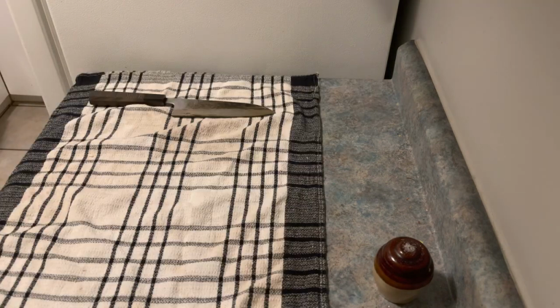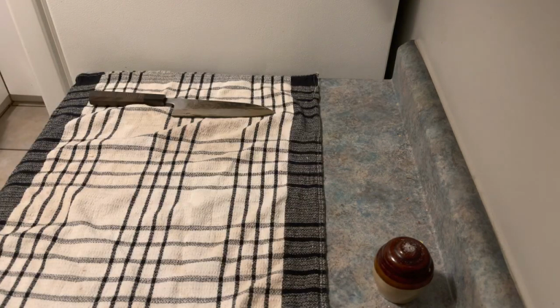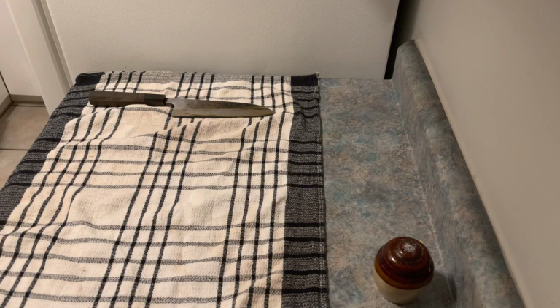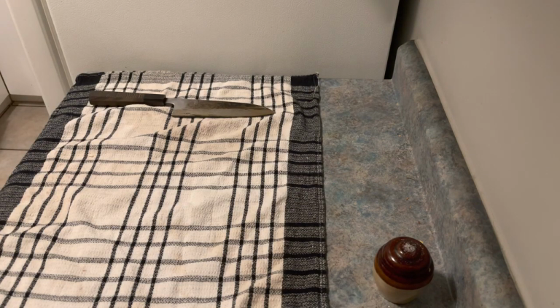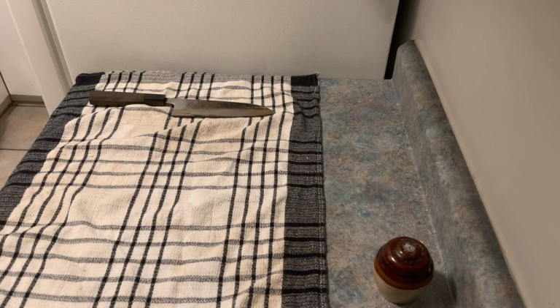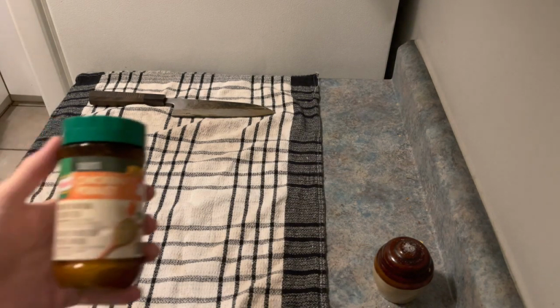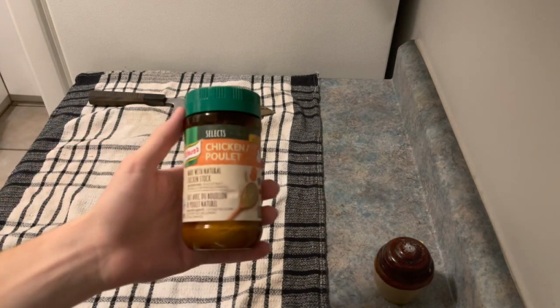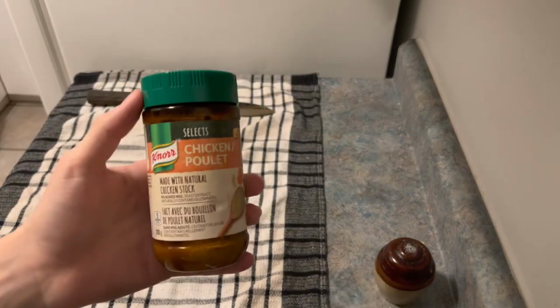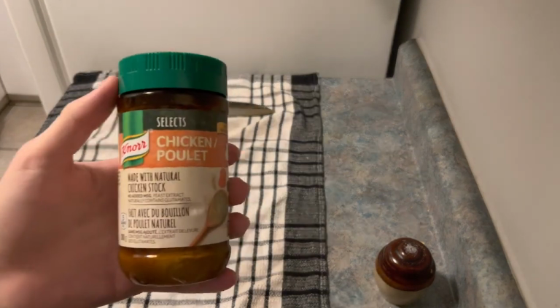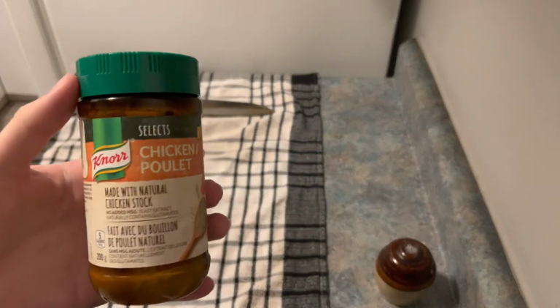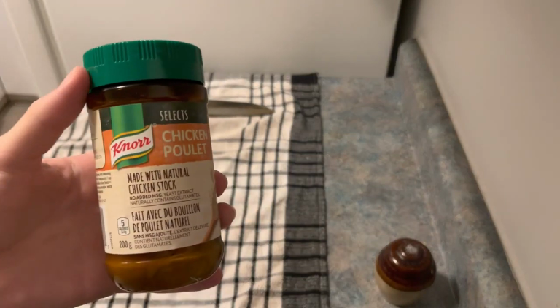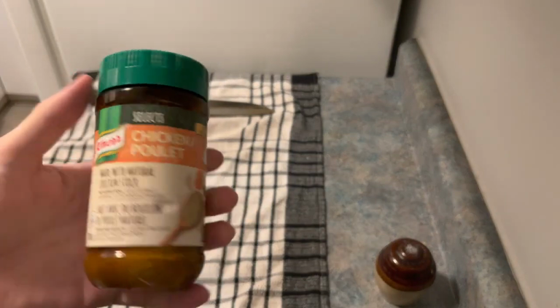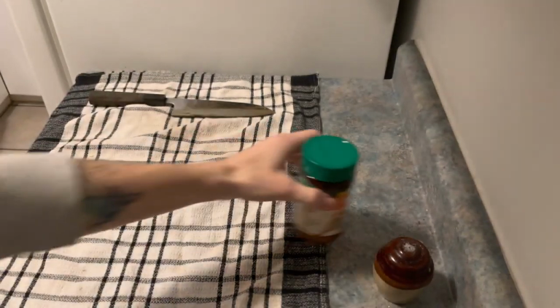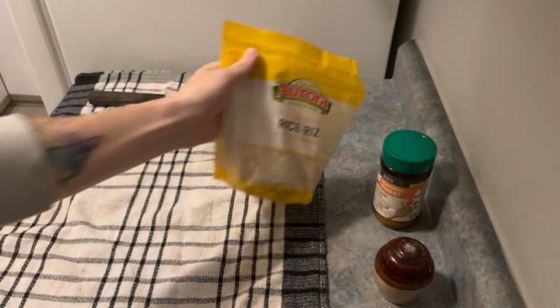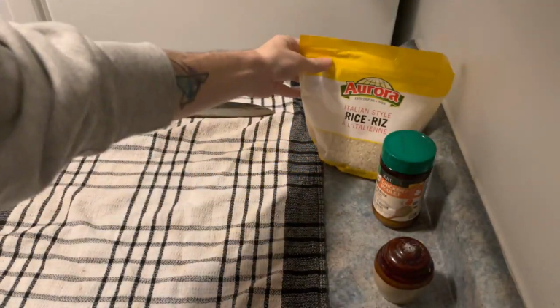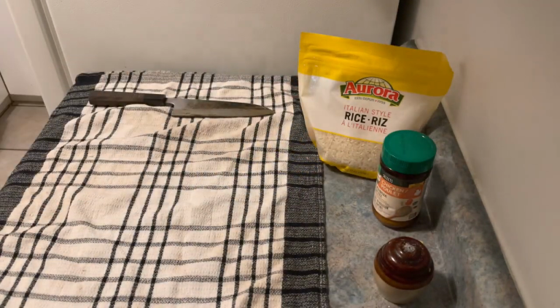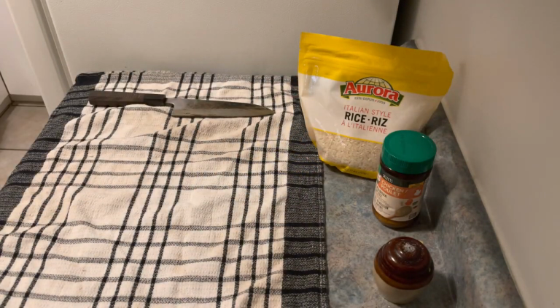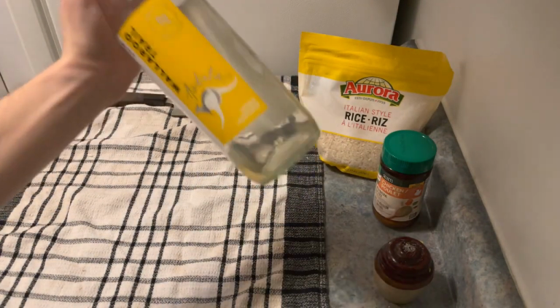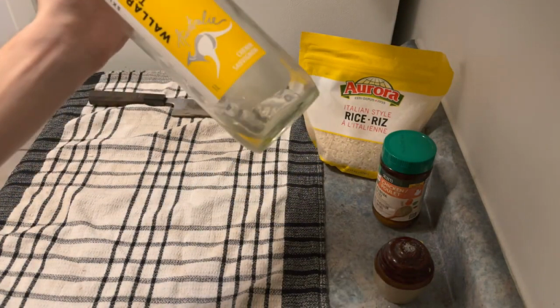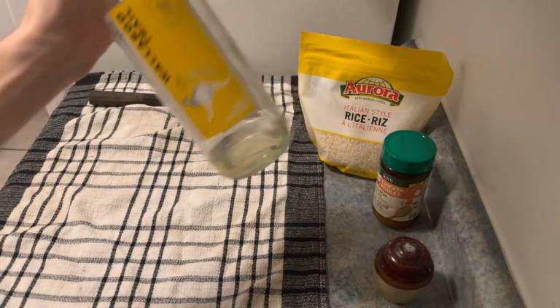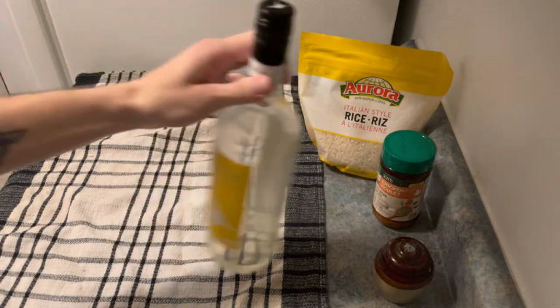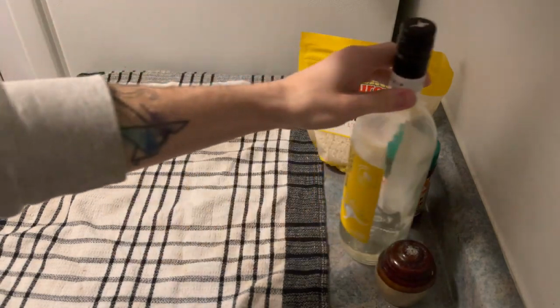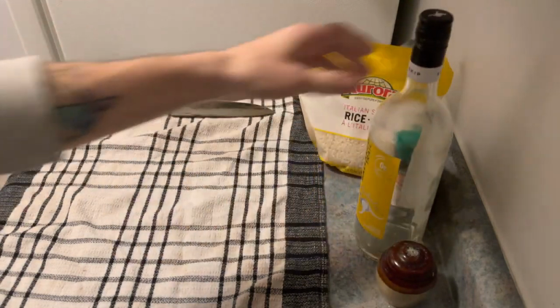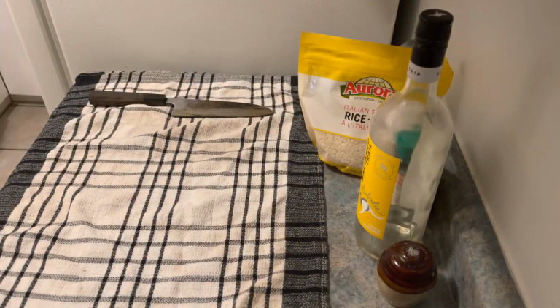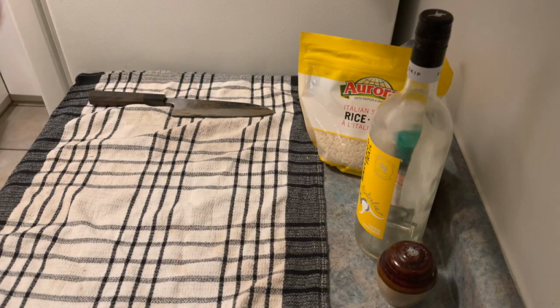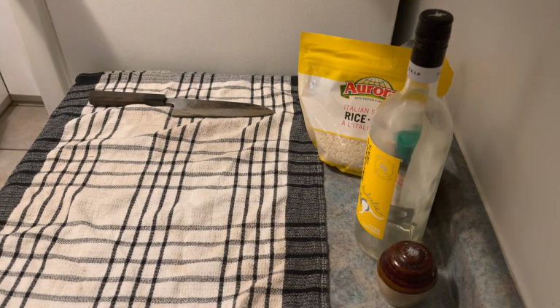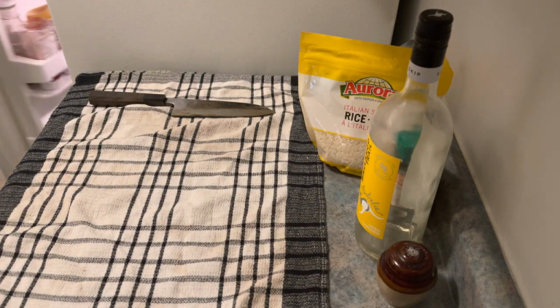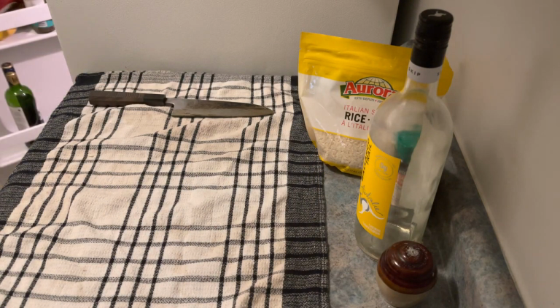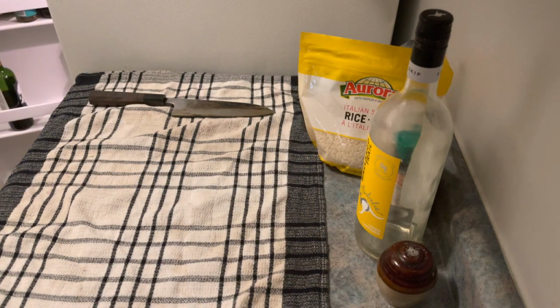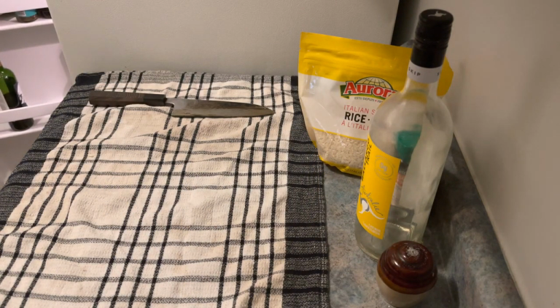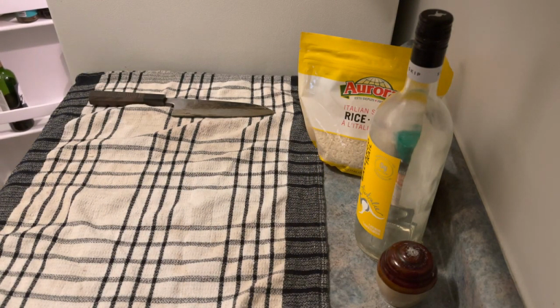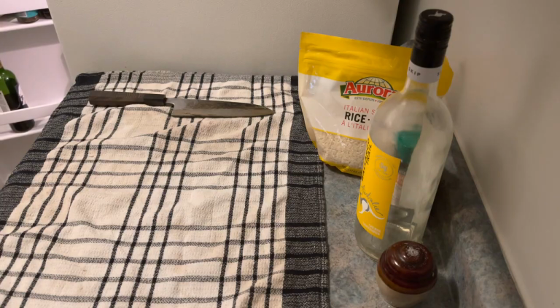The recipe calls for 700 ml of chicken stock — the powdered stuff is good for now, just make sure it says stock on the front. 240 grams of arborio rice. For white wine, about 50 ml — the more you add the better, honestly. And if you can't add any, just skip that step altogether.